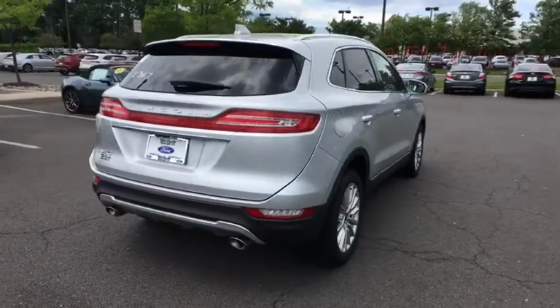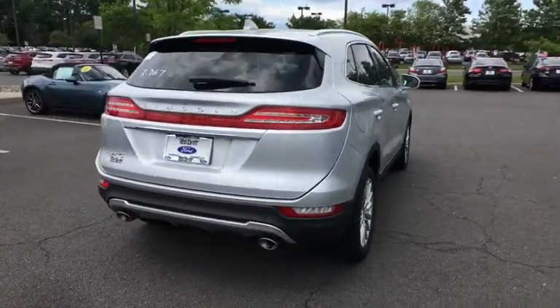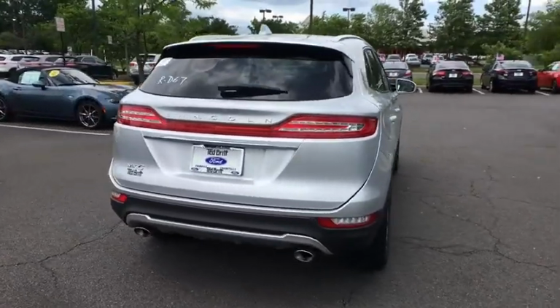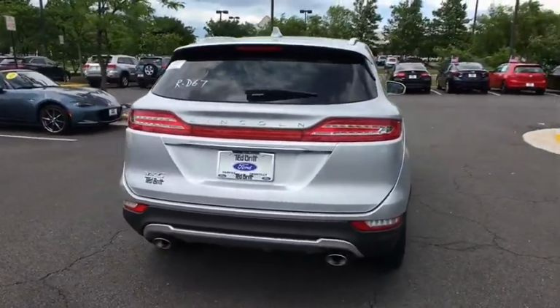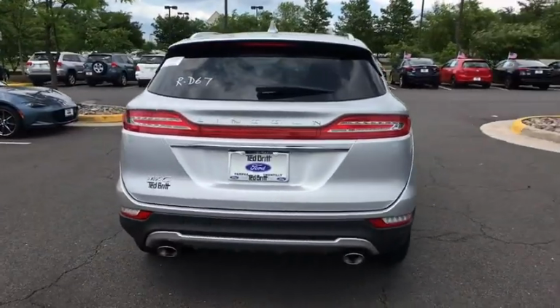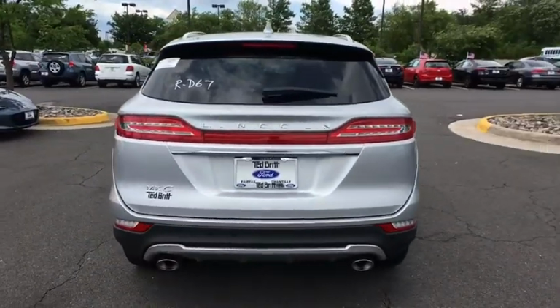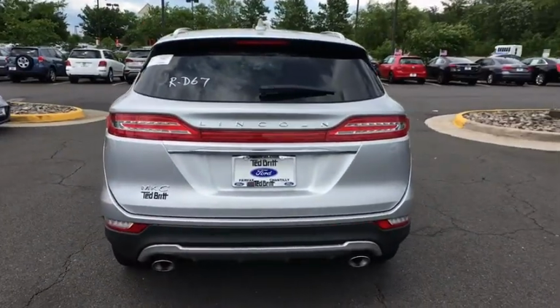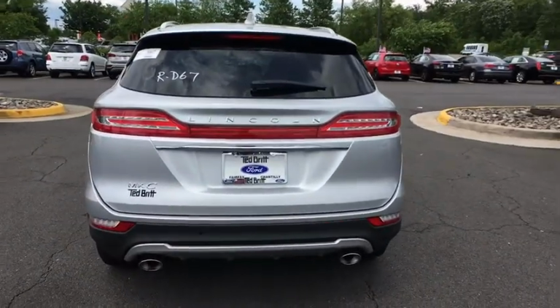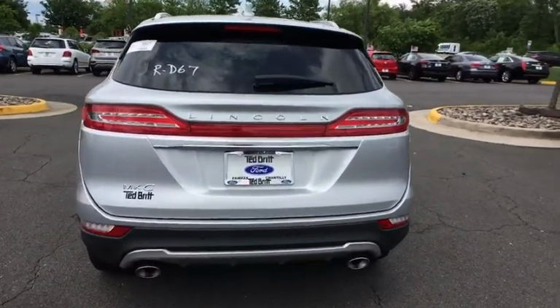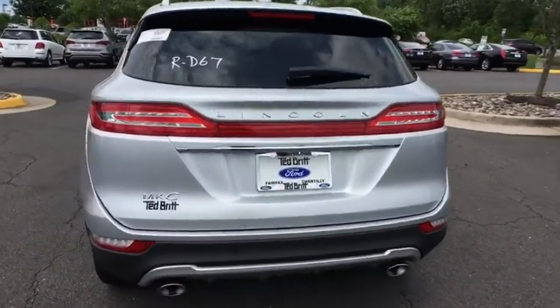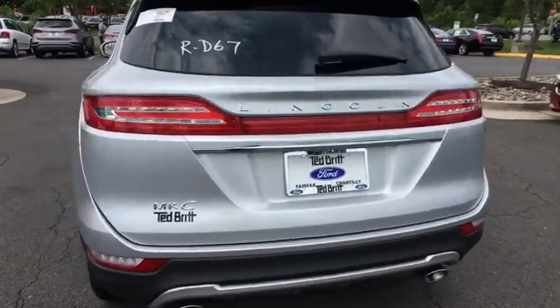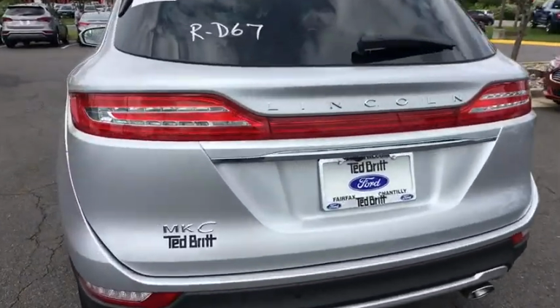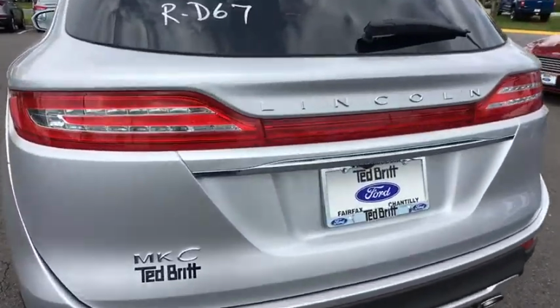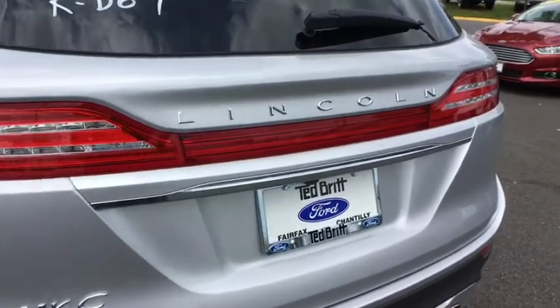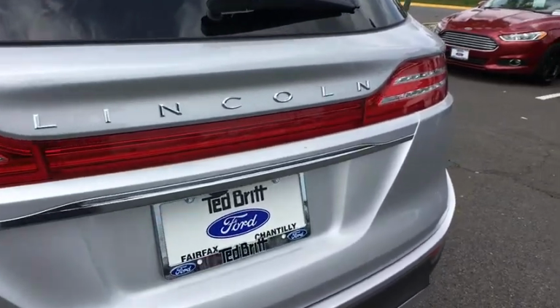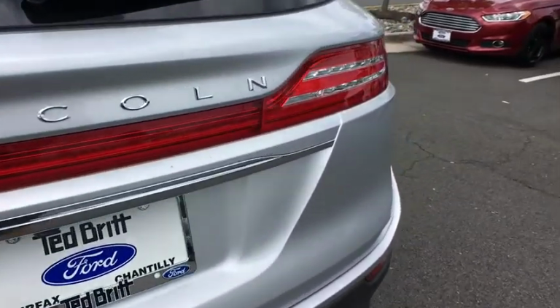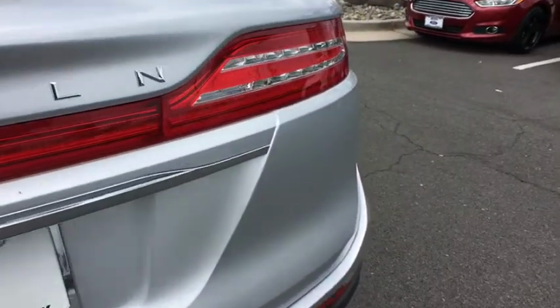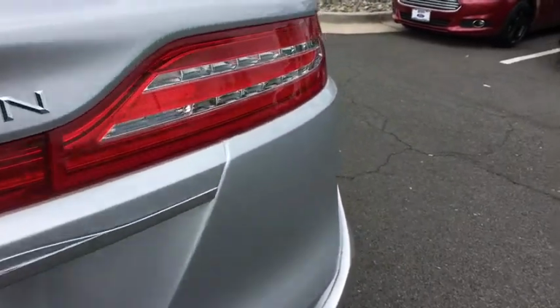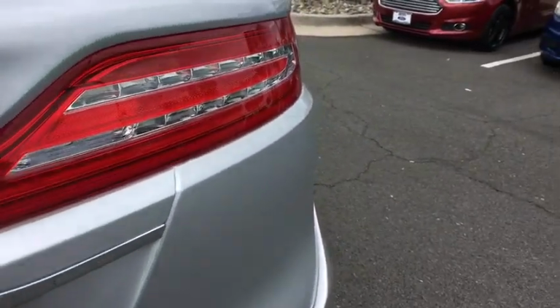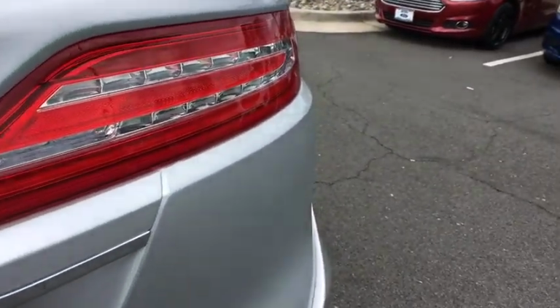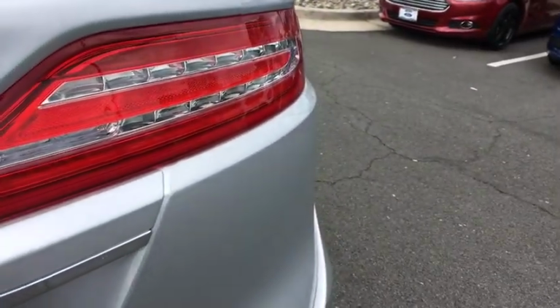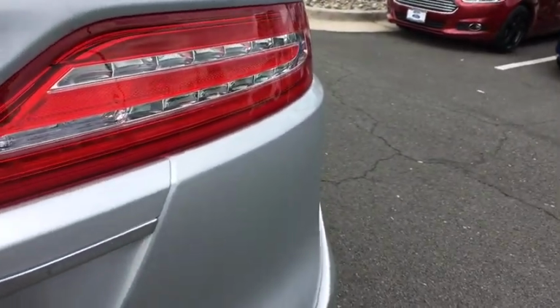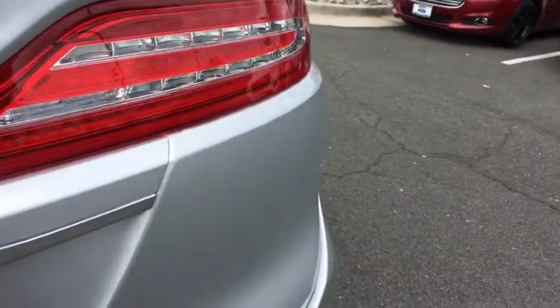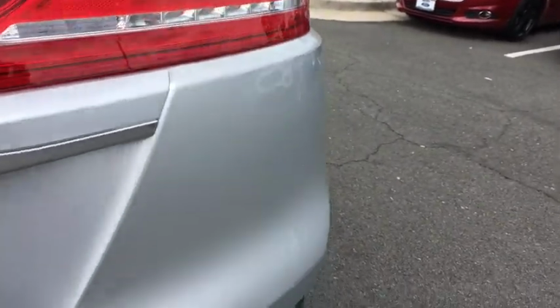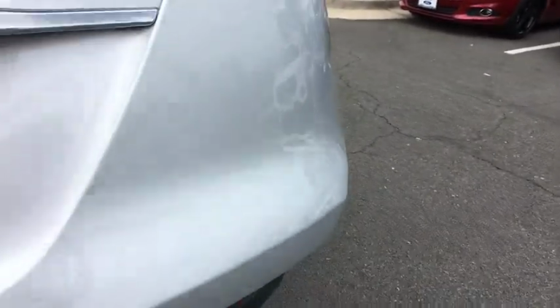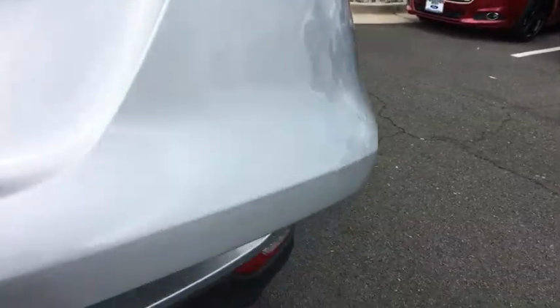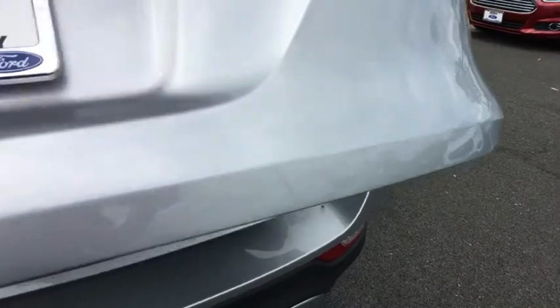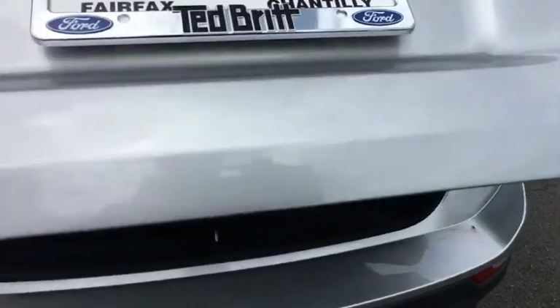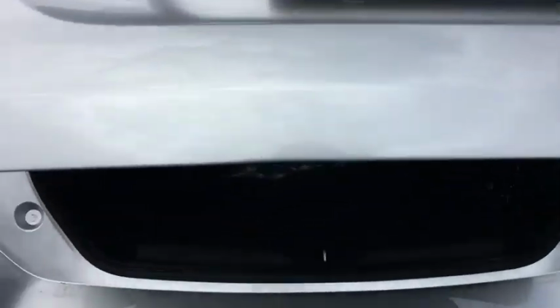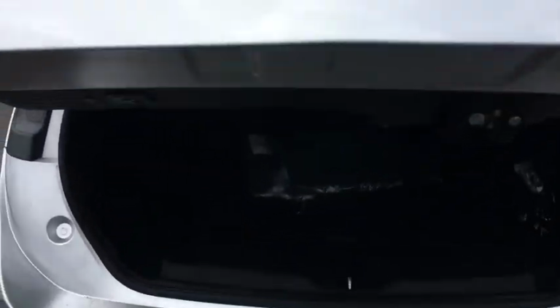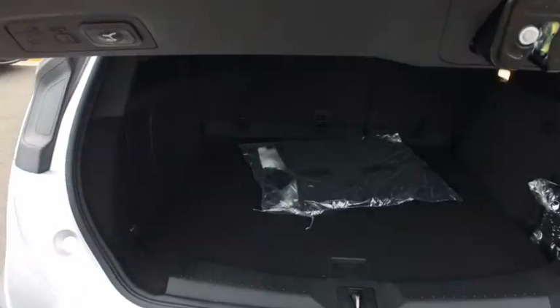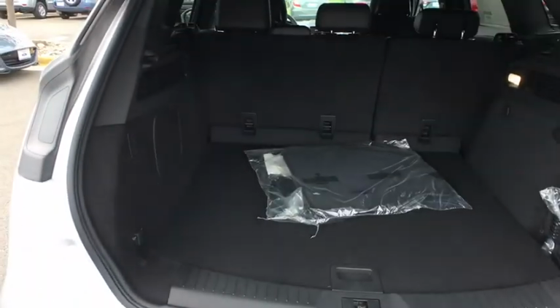Traction control, power liftgate, power passenger seat, dual airbags, power steering, four-wheel disc brakes, active suspension system, heated front seat, electronic stability control, power windows.